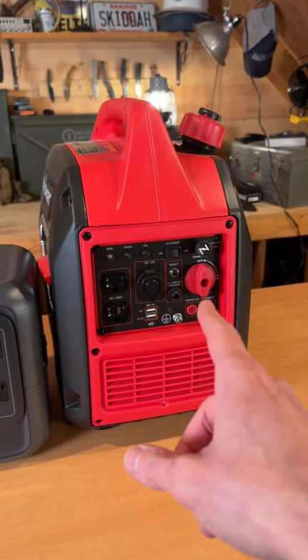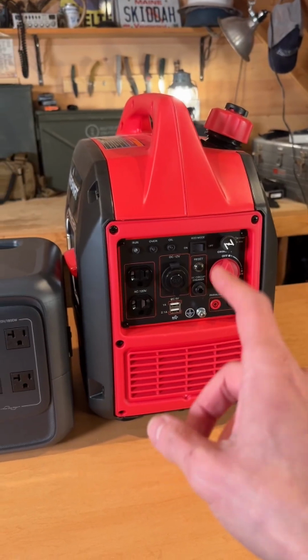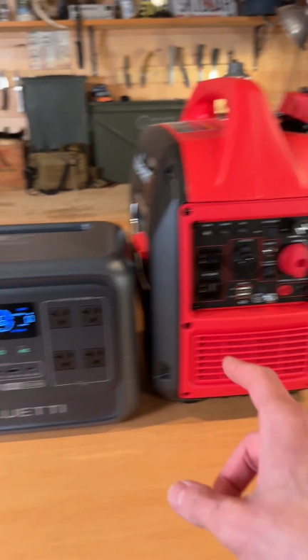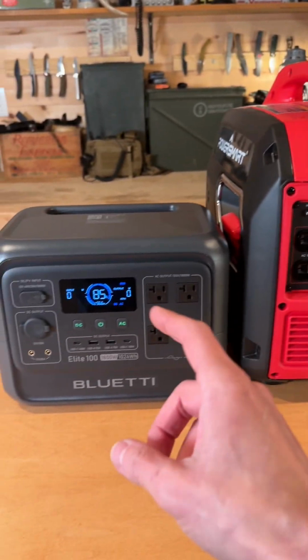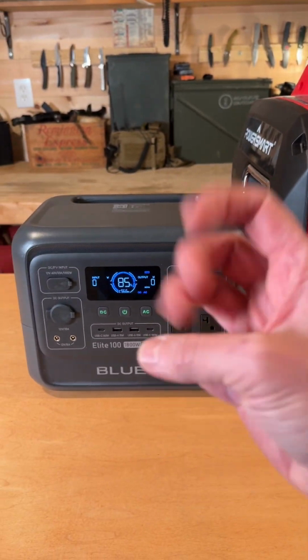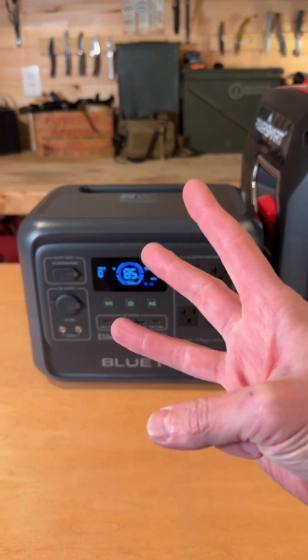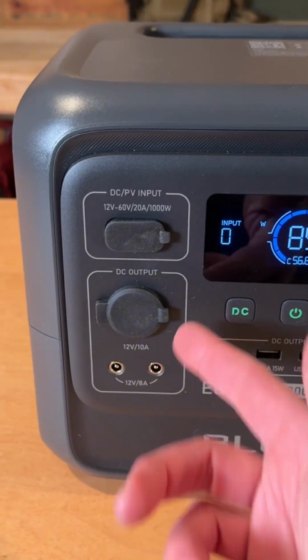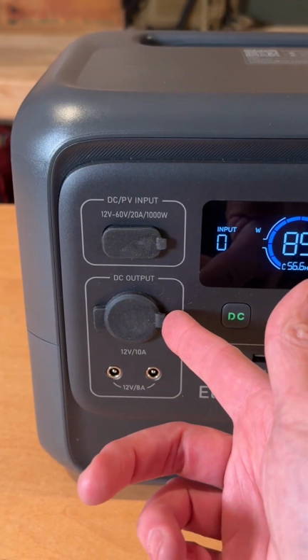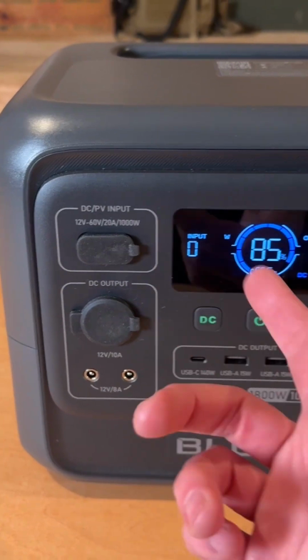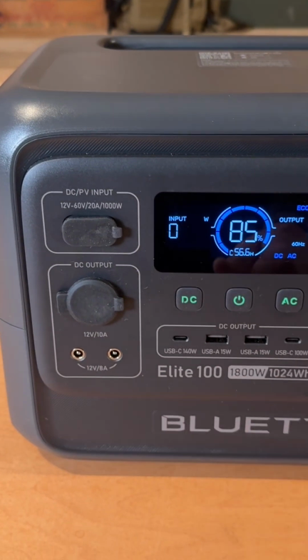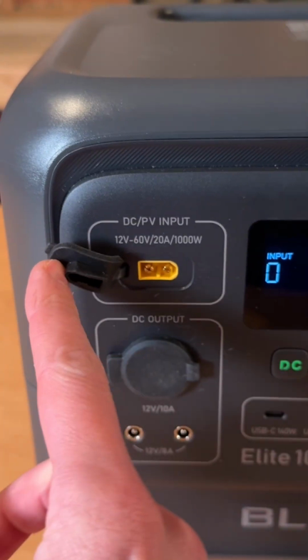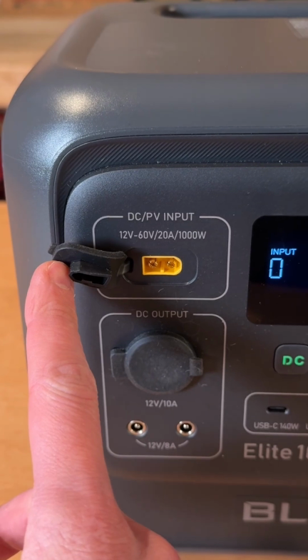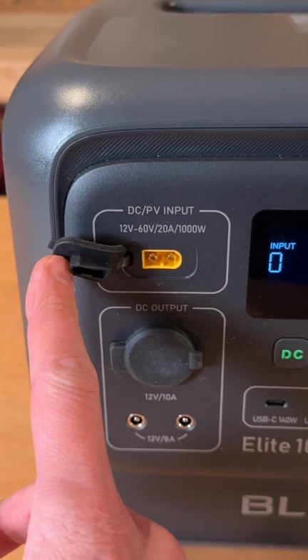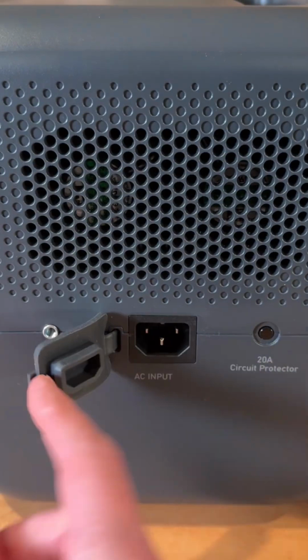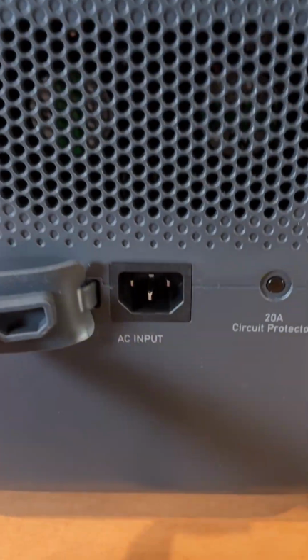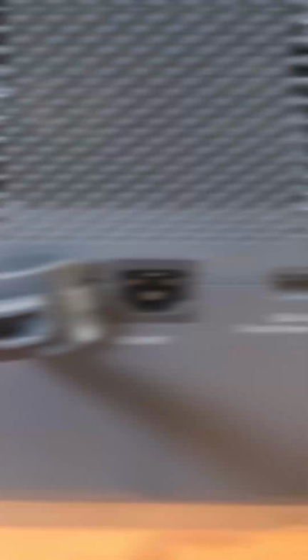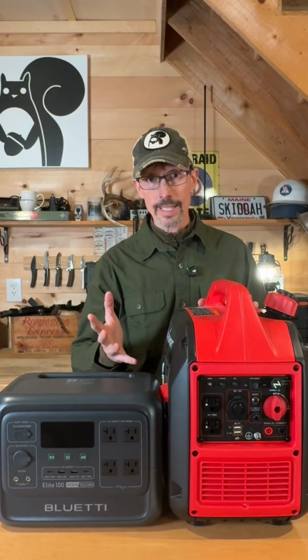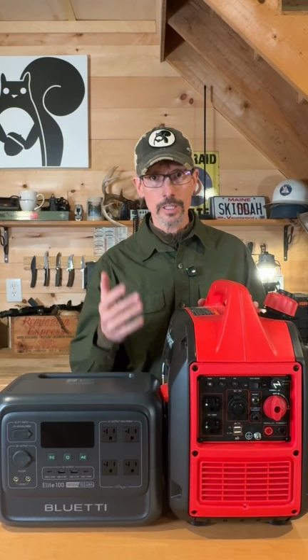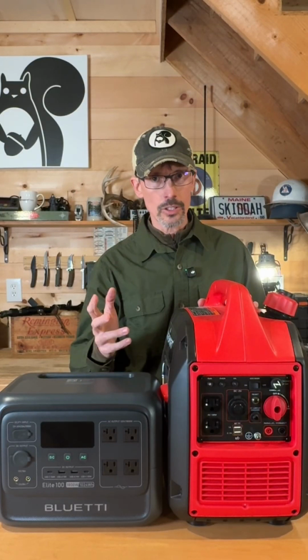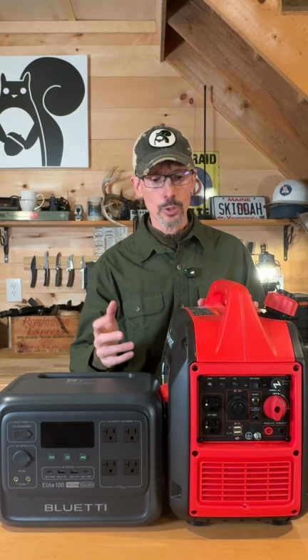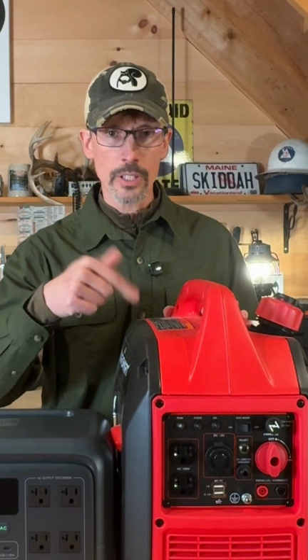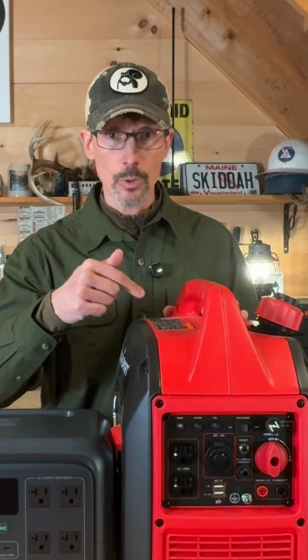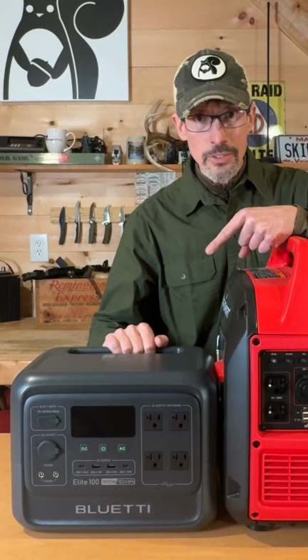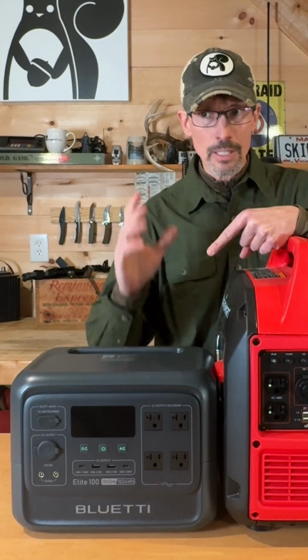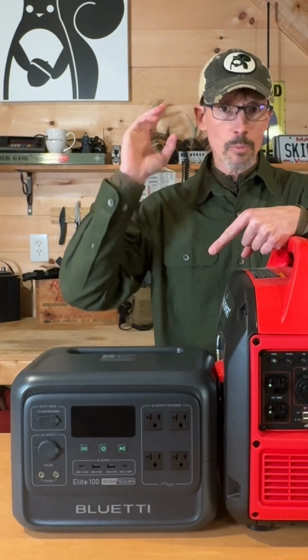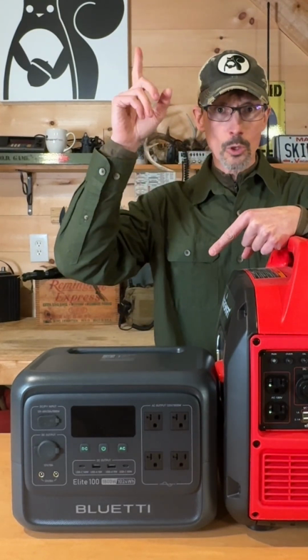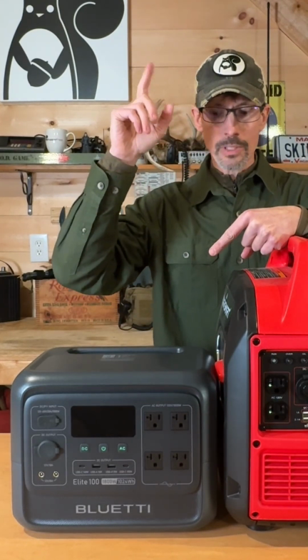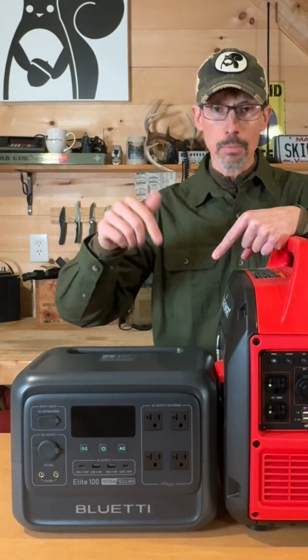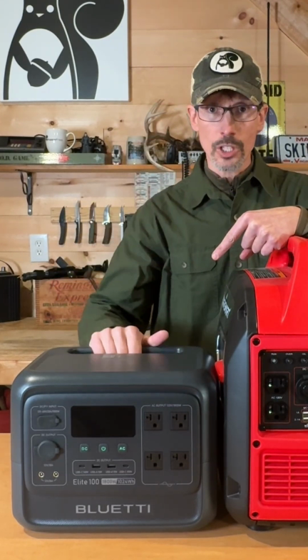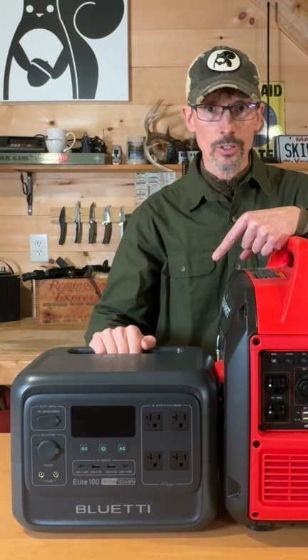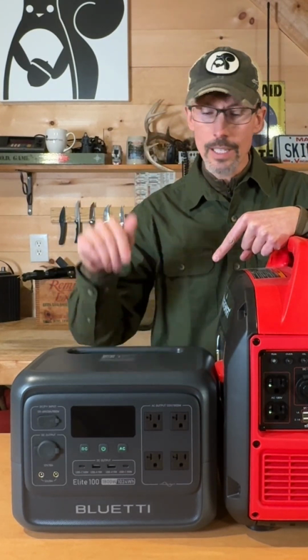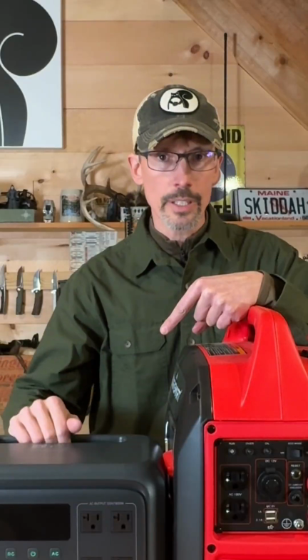The gas generator runs on gas and gas alone. The power station can be charged three ways: you can charge it with the DC port in your vehicle, it's portable solar panel compatible, and of course AC charging. If you run out of gasoline and the gas stations have run dry, the generator's done for. But the power station? I've got a pile of portable solar panels upstairs that I could plug in and charge this thing during the day and use it at night.